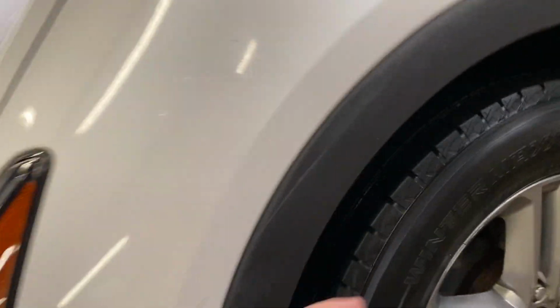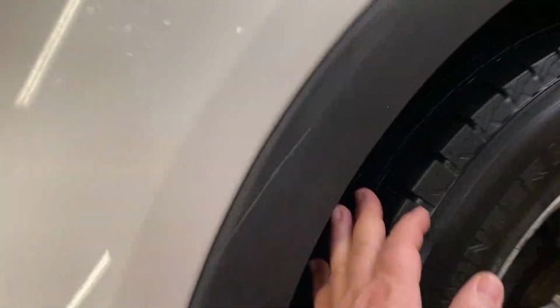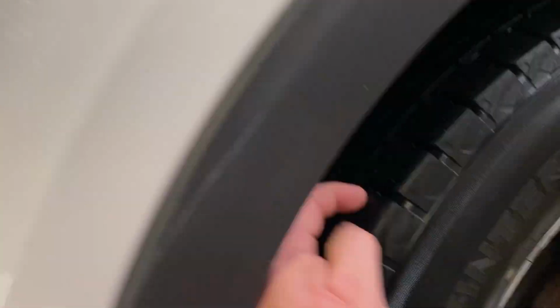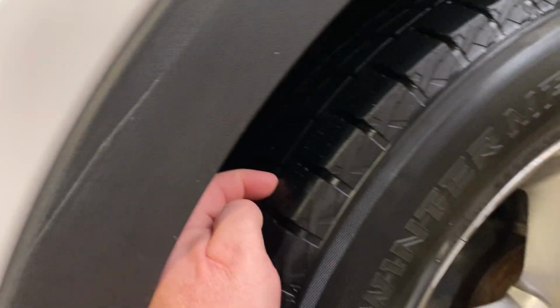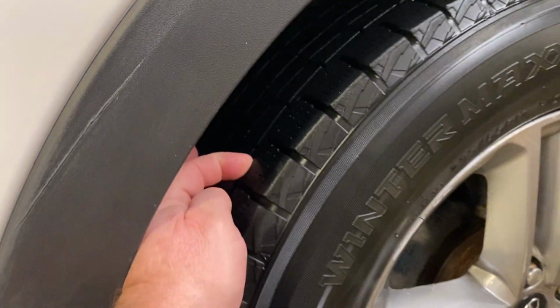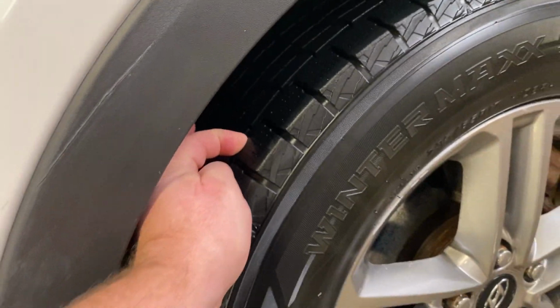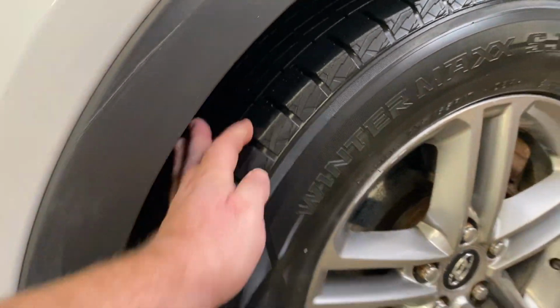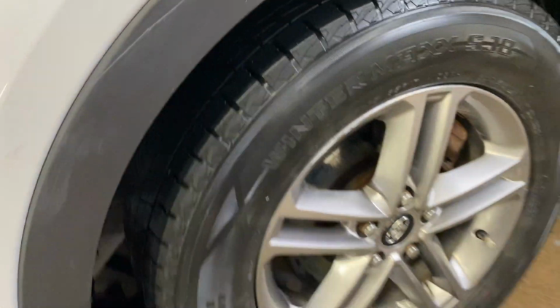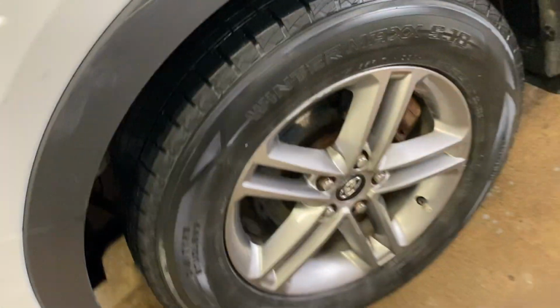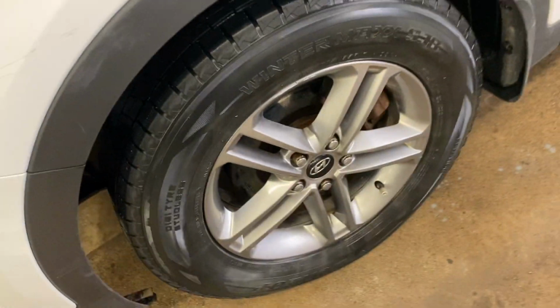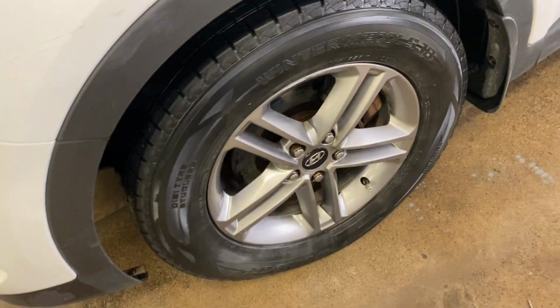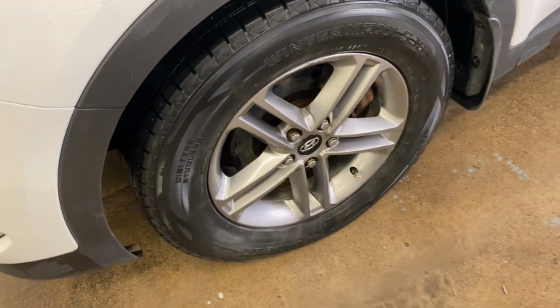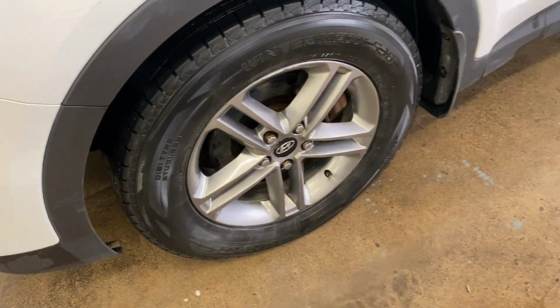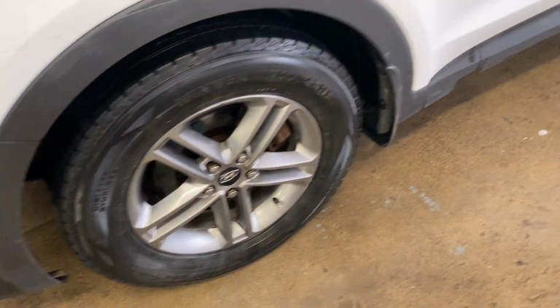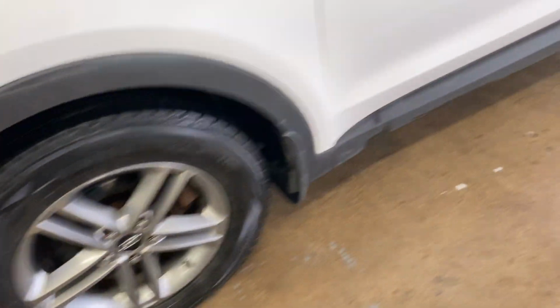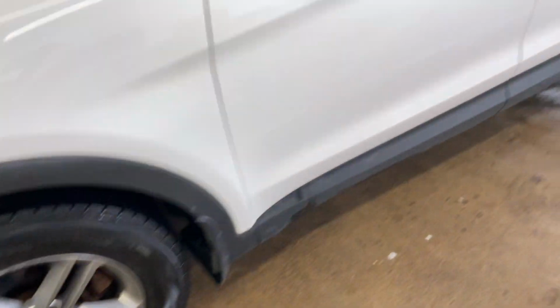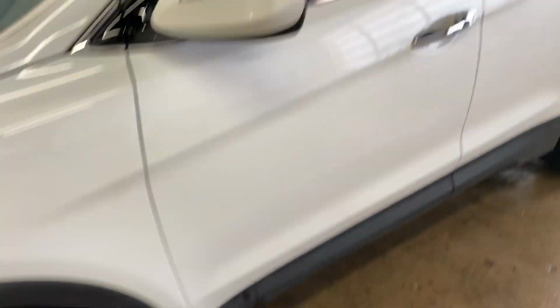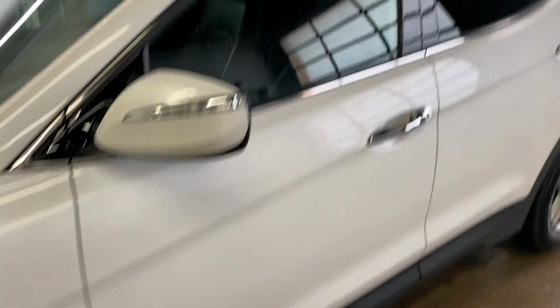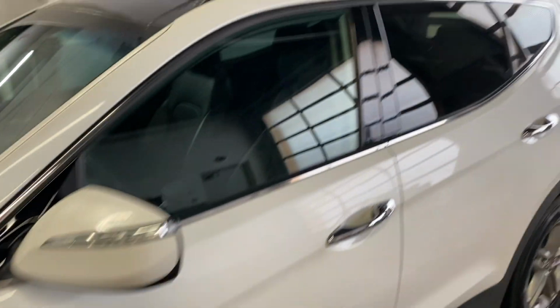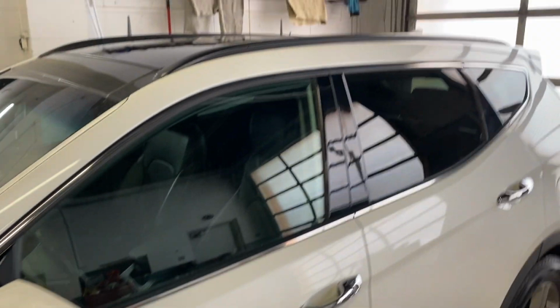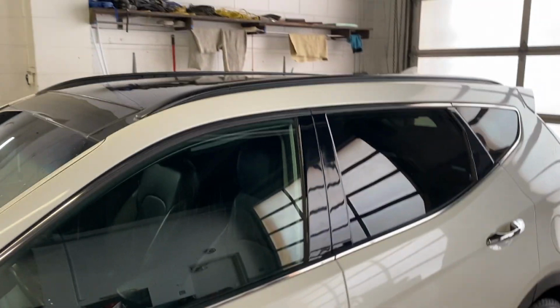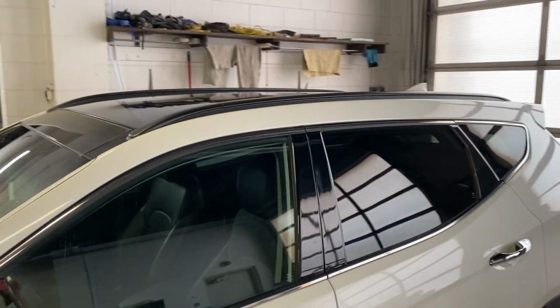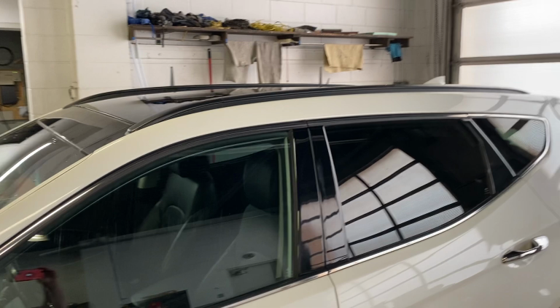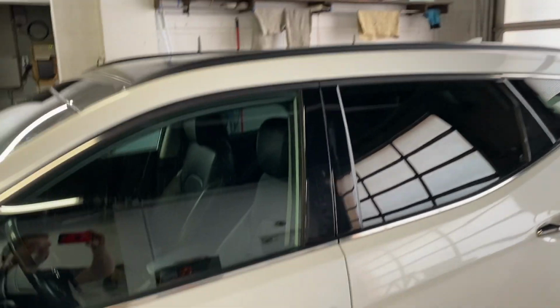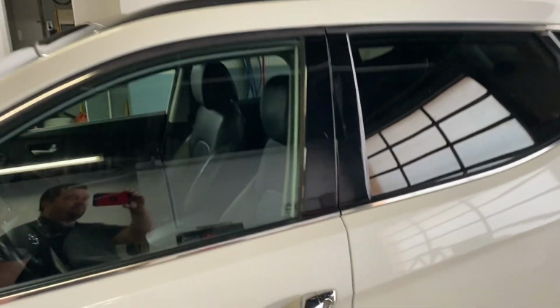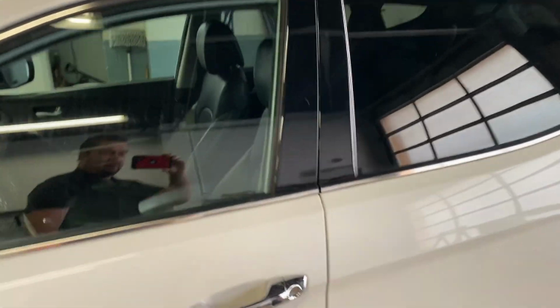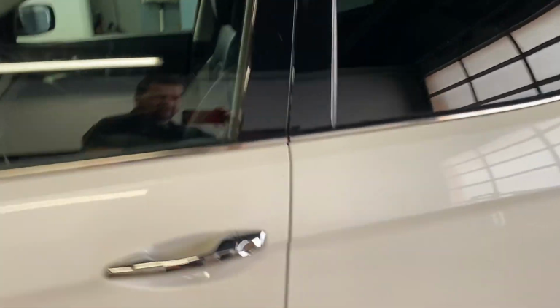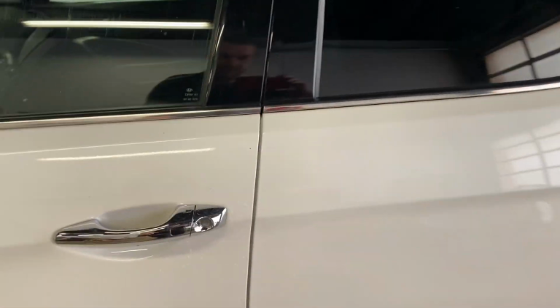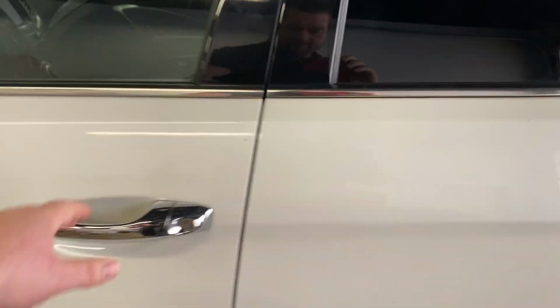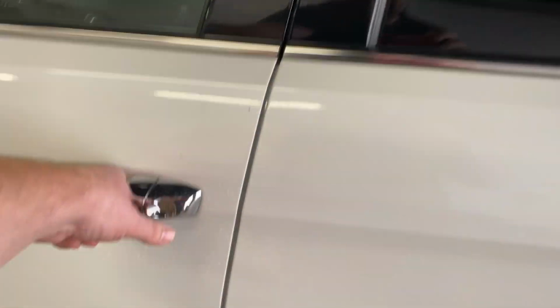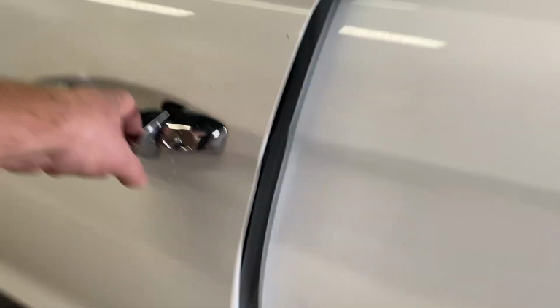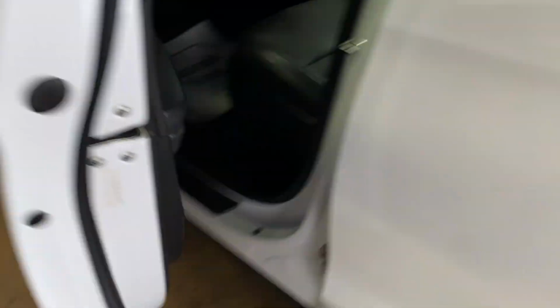It's got good tires on it, lots of tread left on them, rims are in nice shape. It does have the panoramic sunroof — always cool.